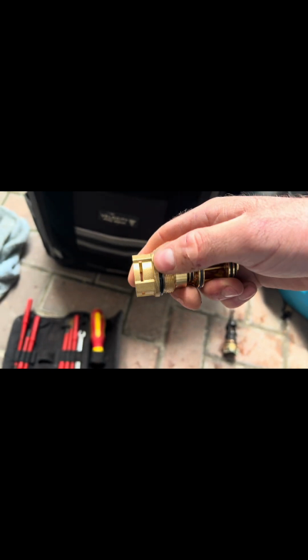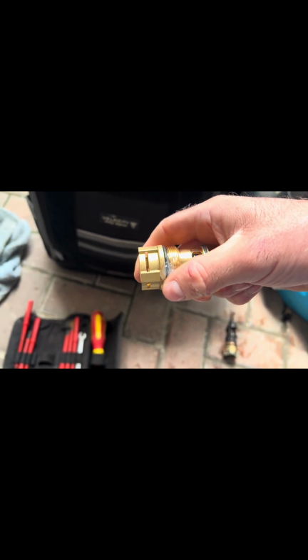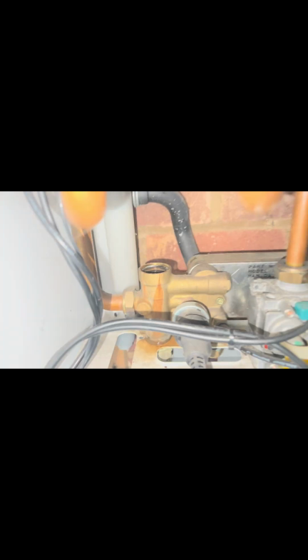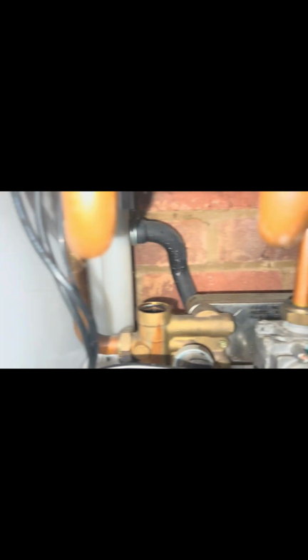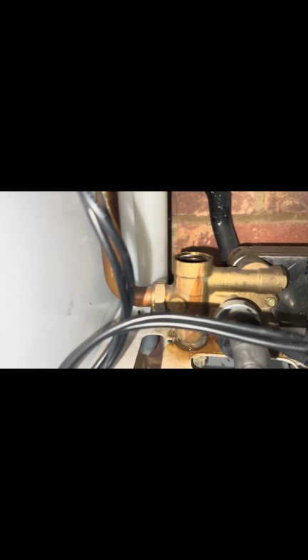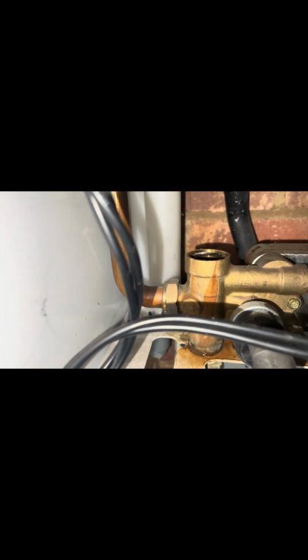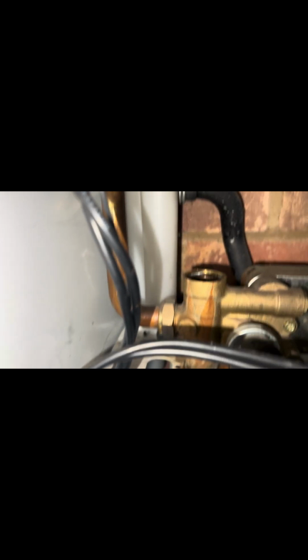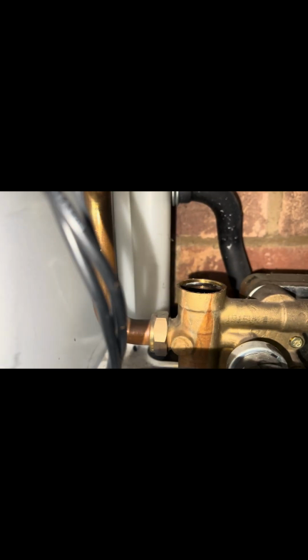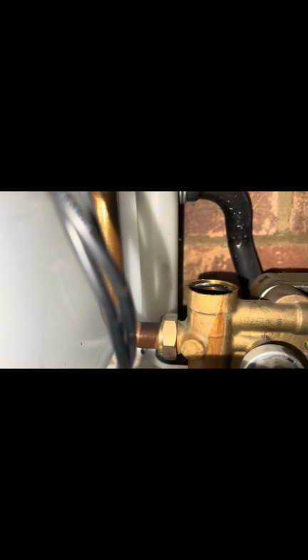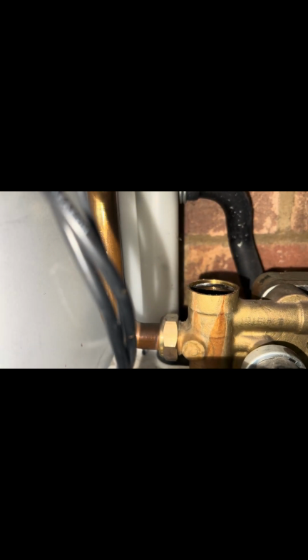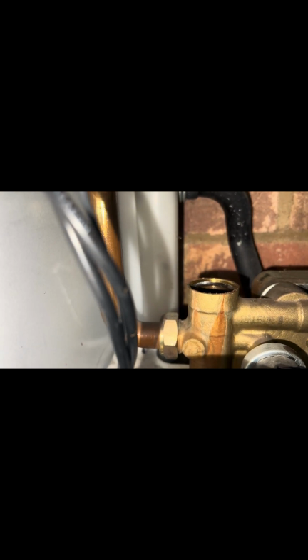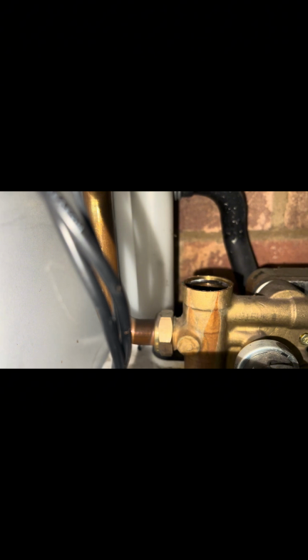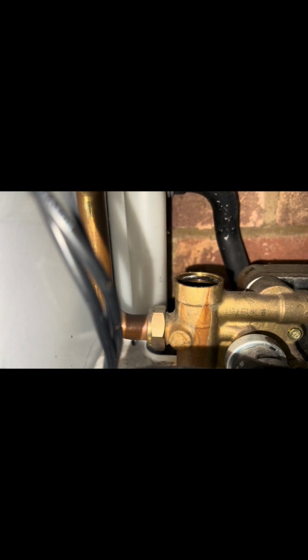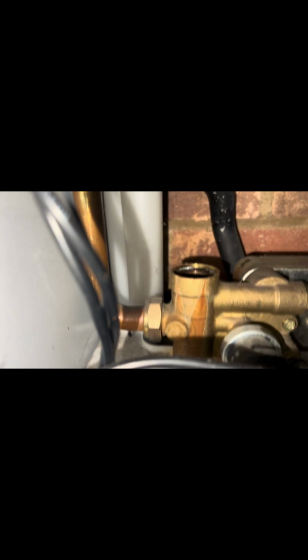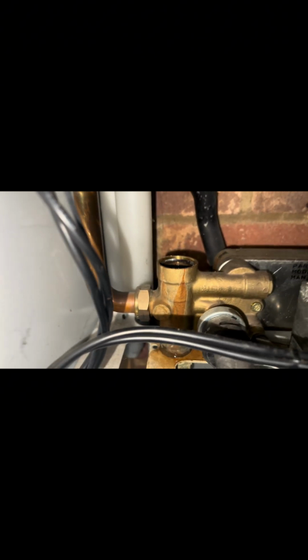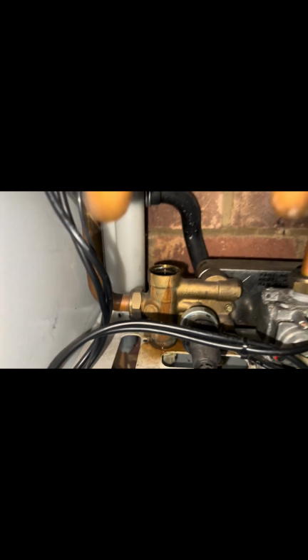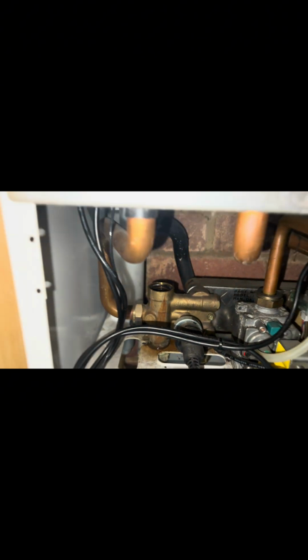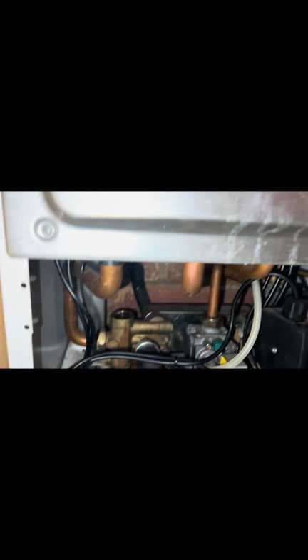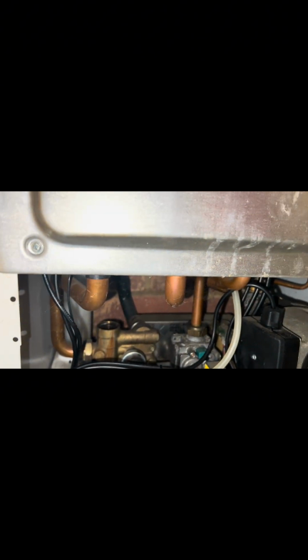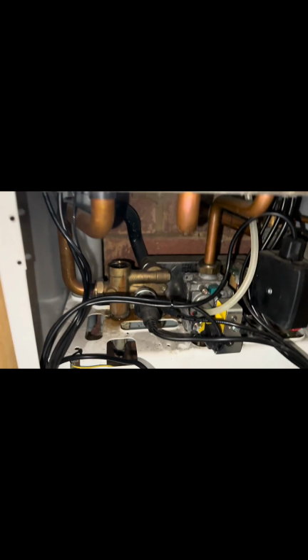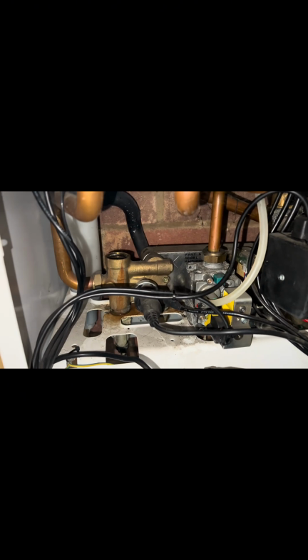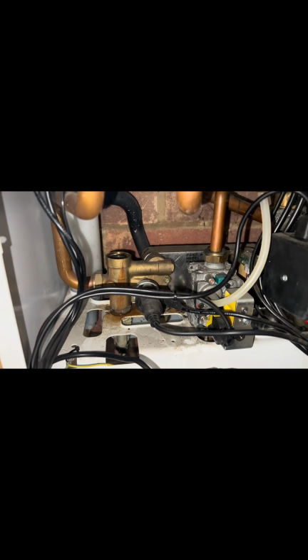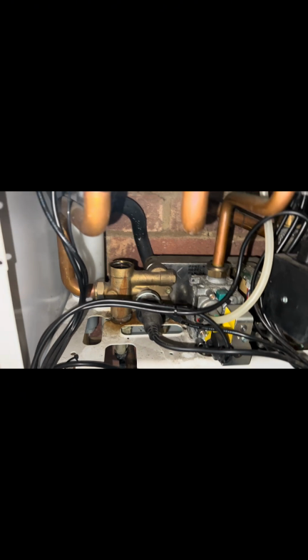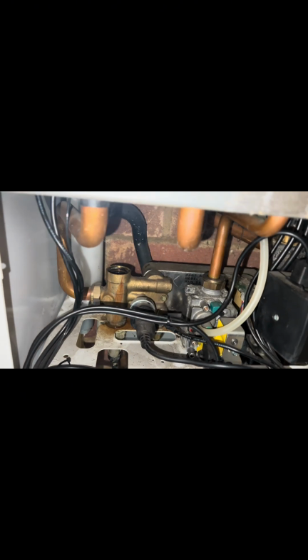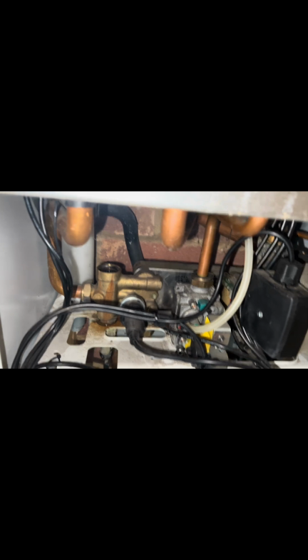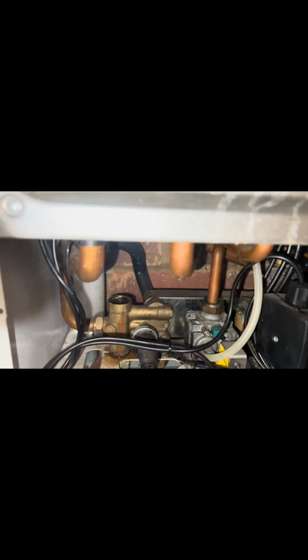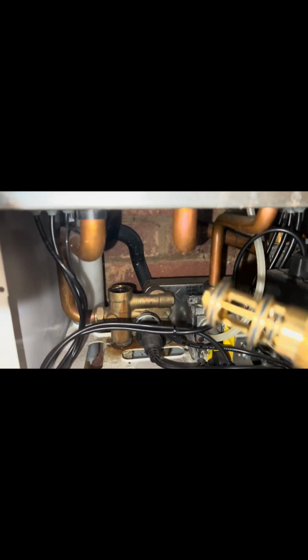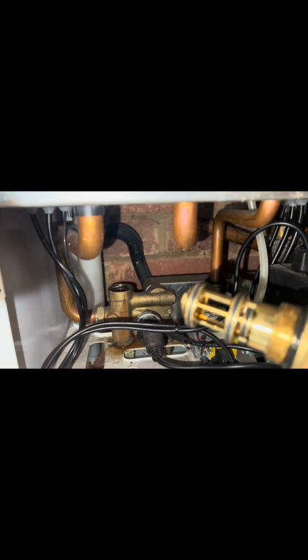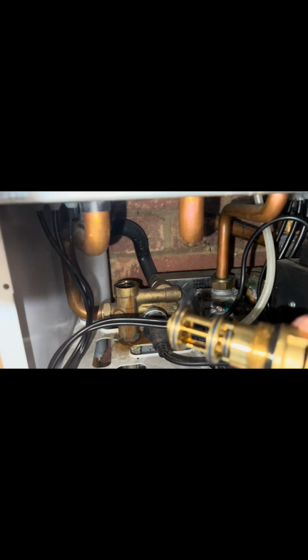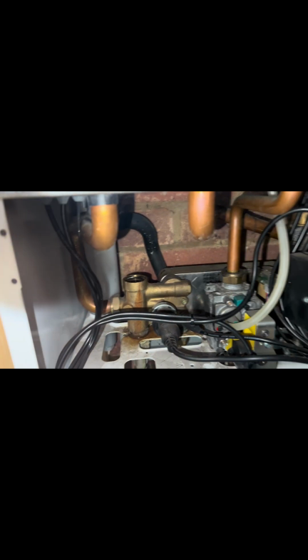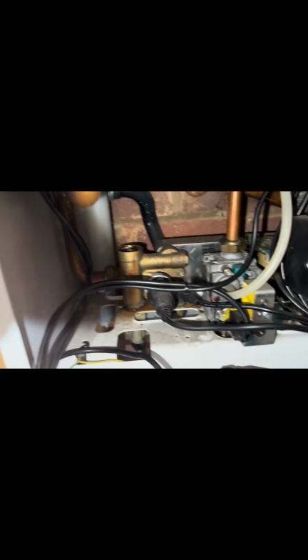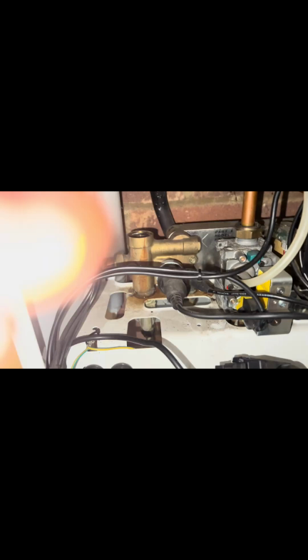I don't know if you can hear this gurgling, but that is a surefire sign that the expansion vessel is full. So once I get this back in, I'll re-pressurize that as well.